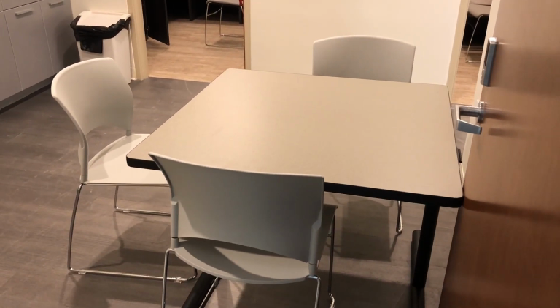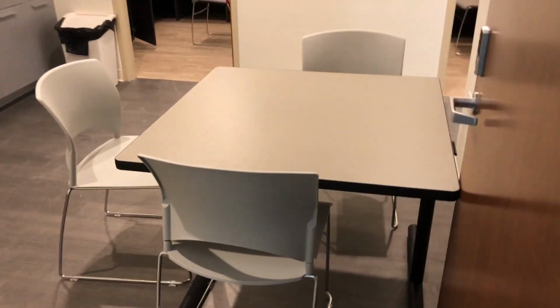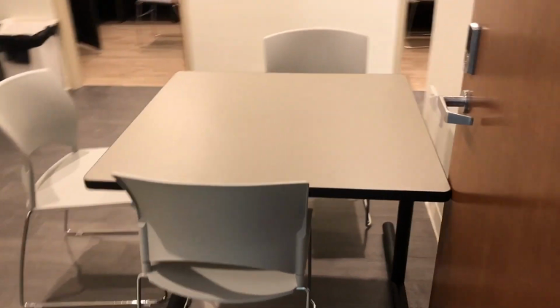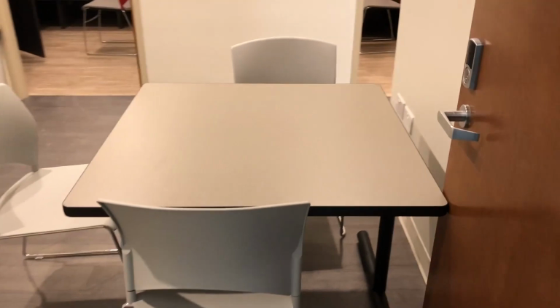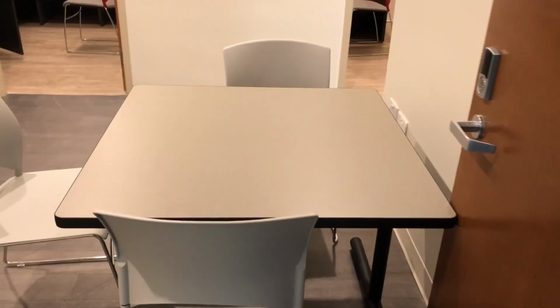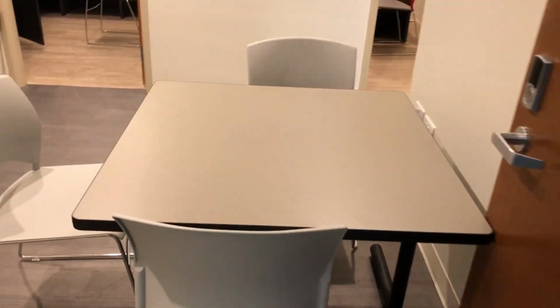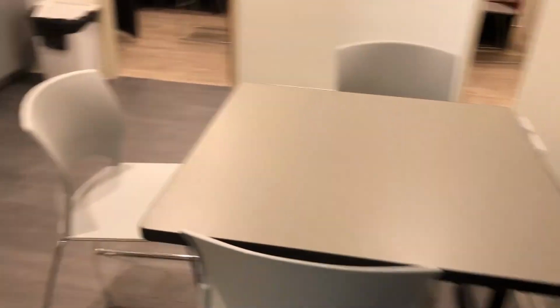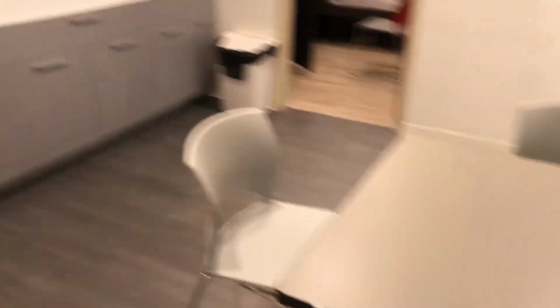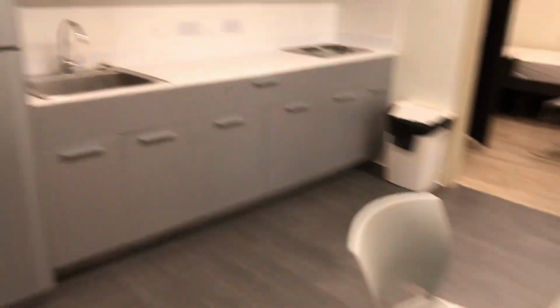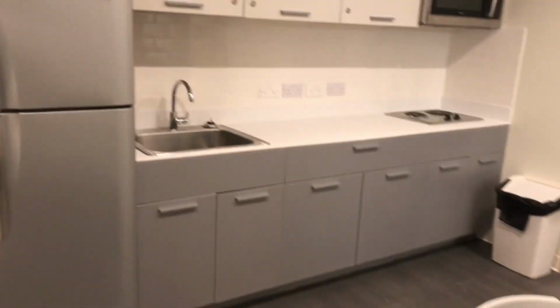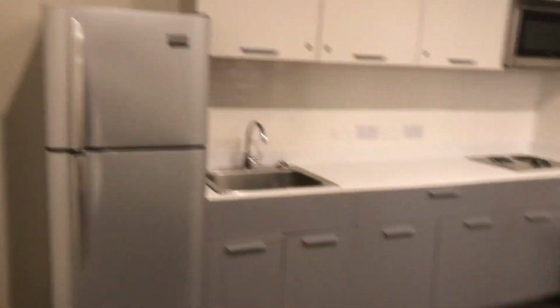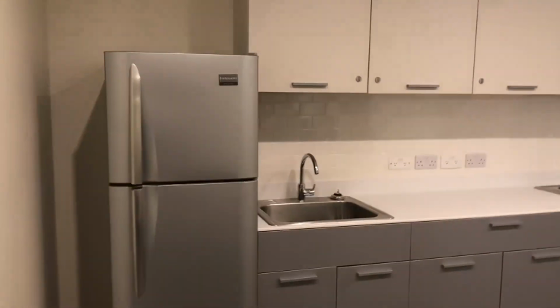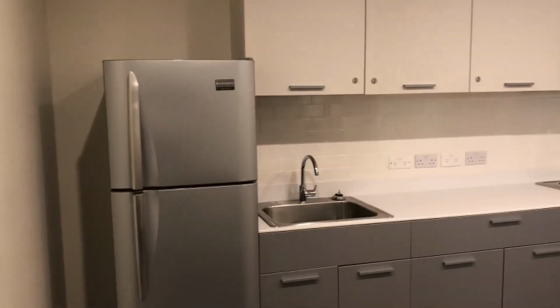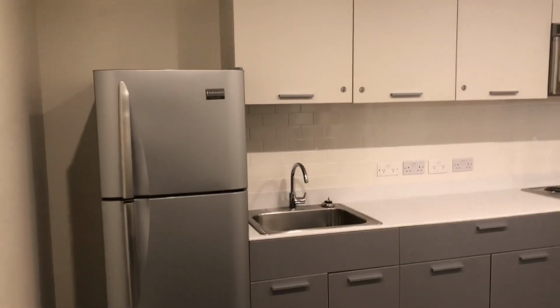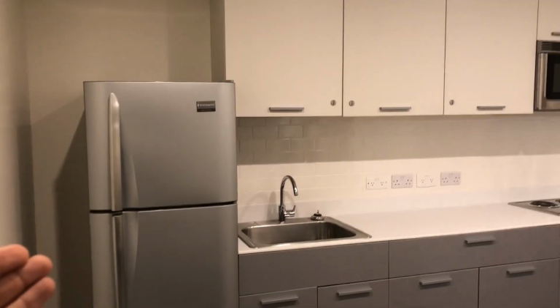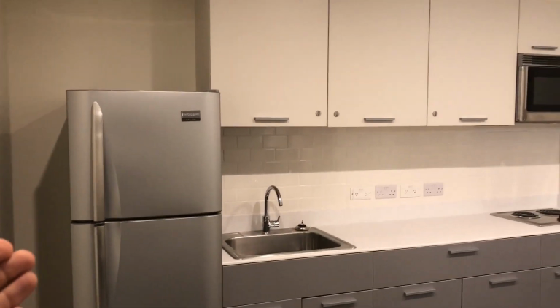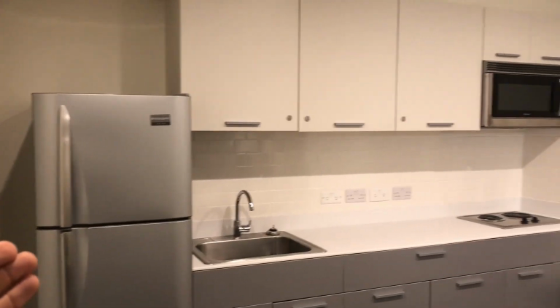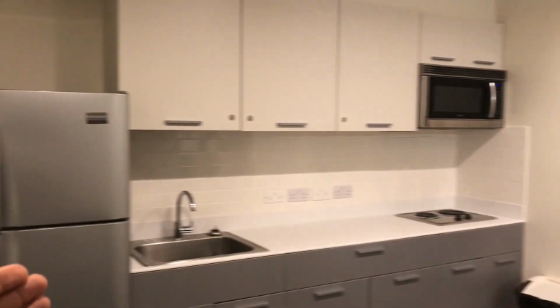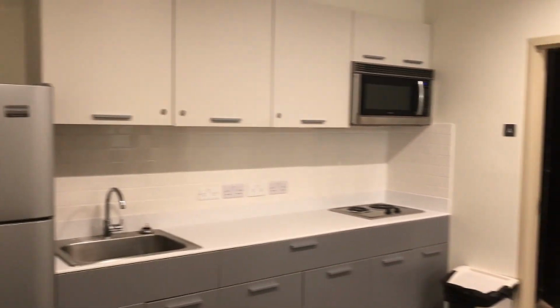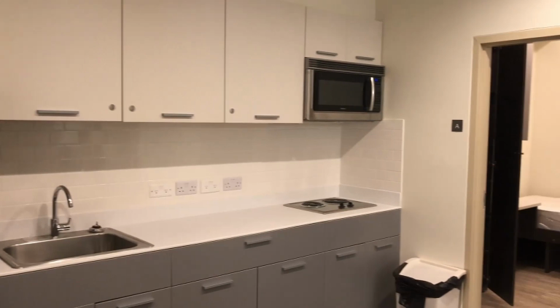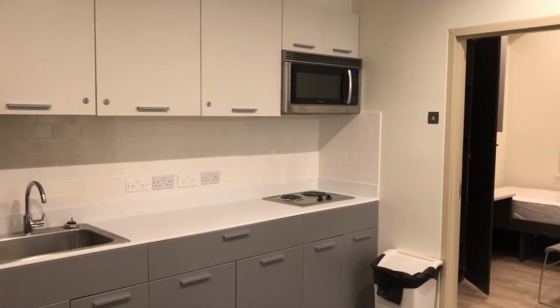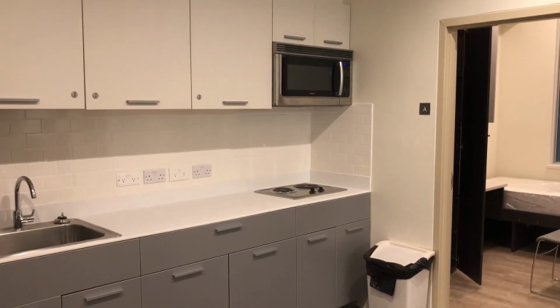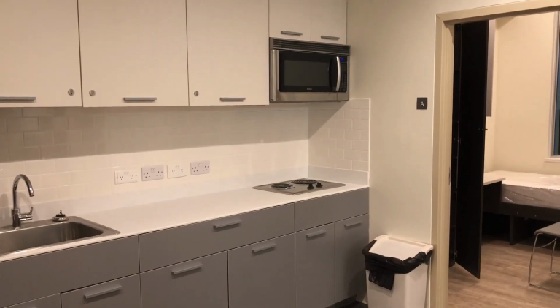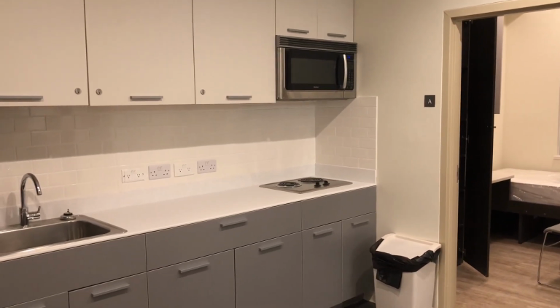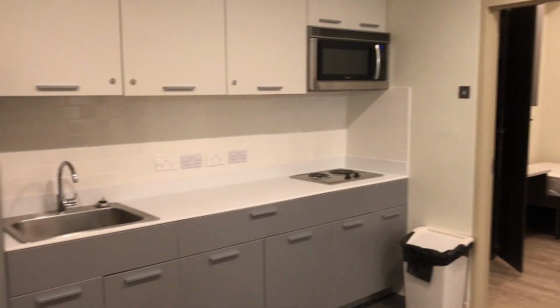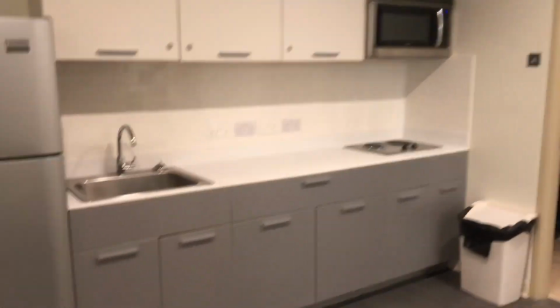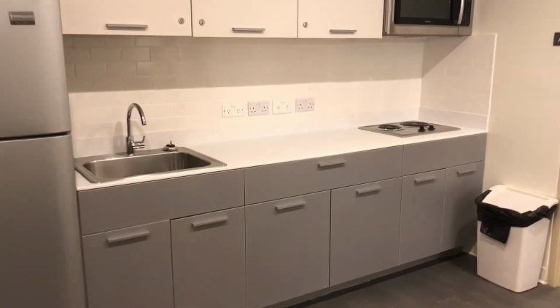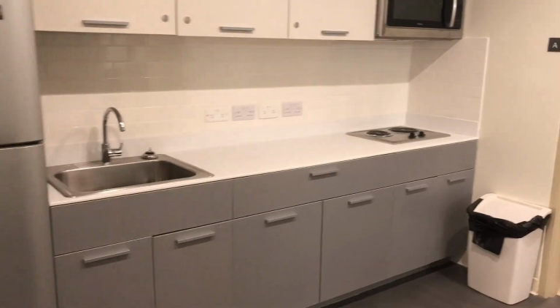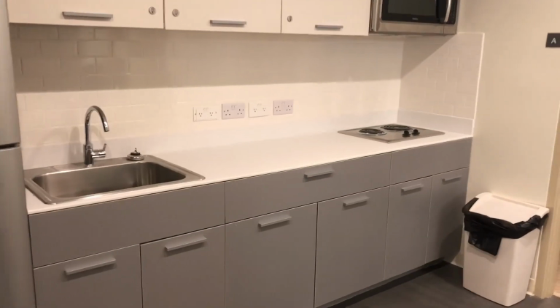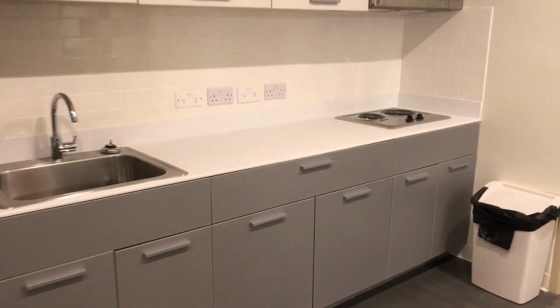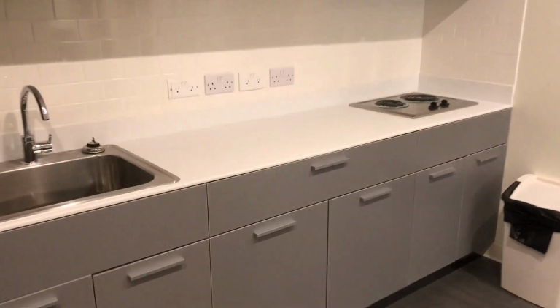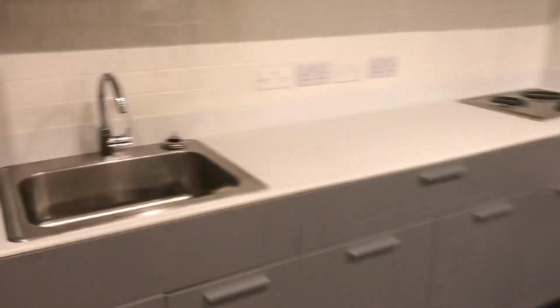This is the dining area. This is the brand new fridge and counter set. All these drawers work and open.